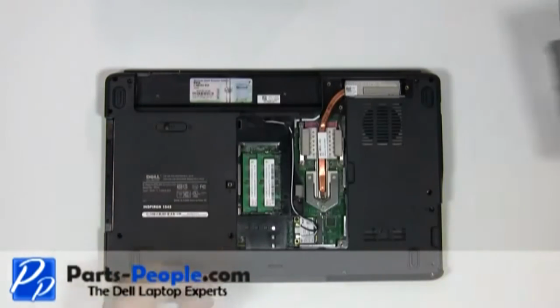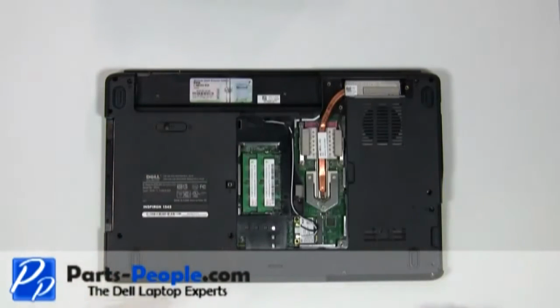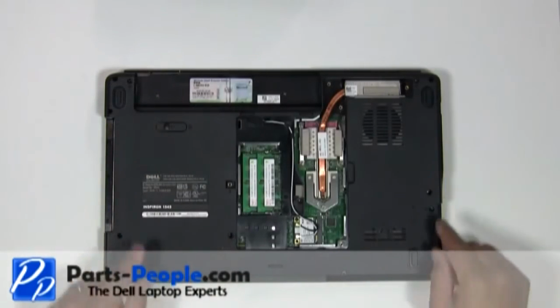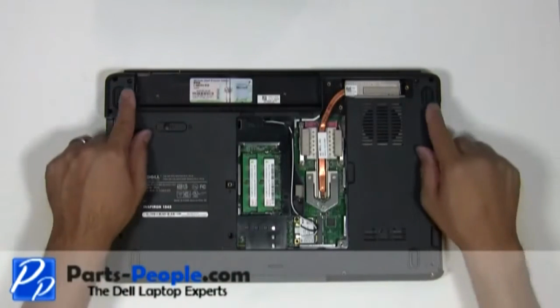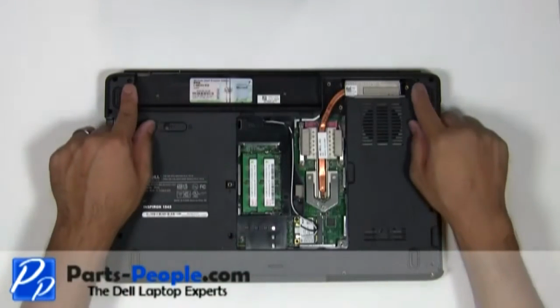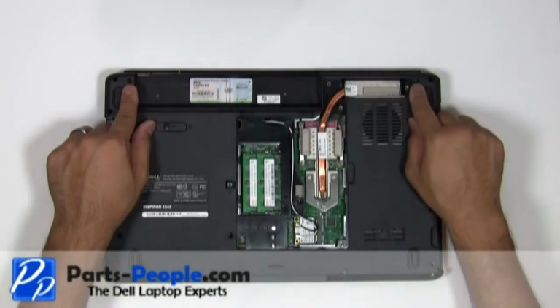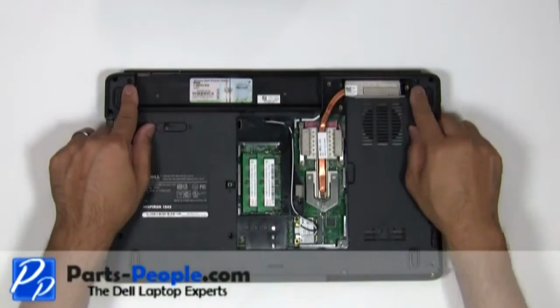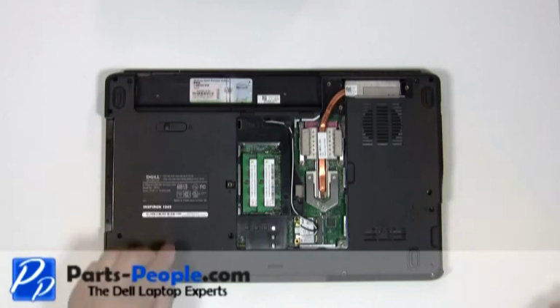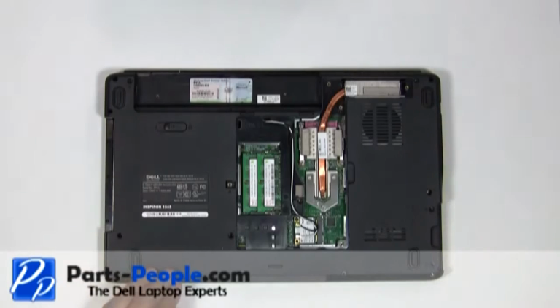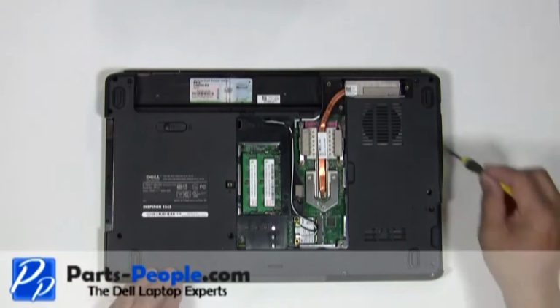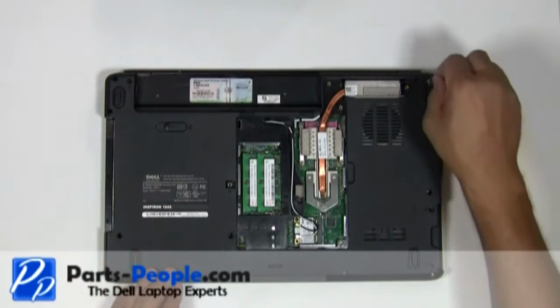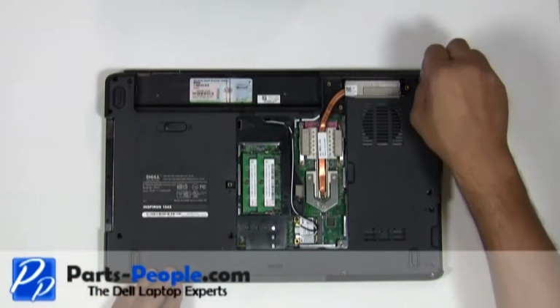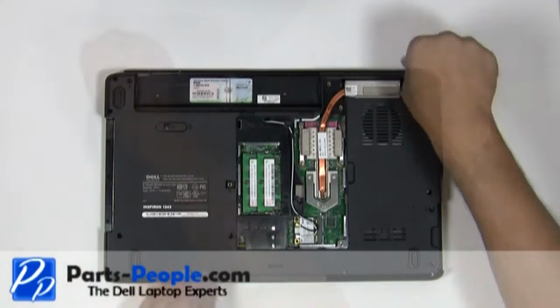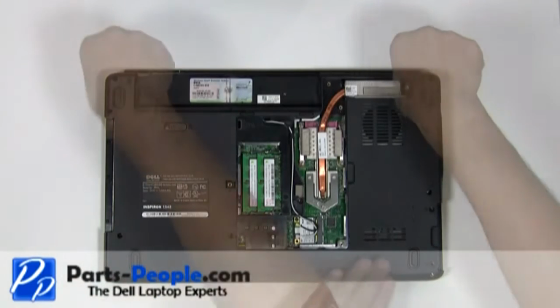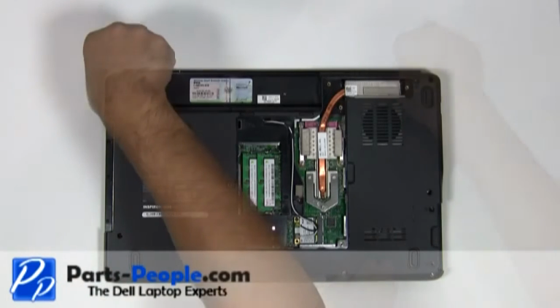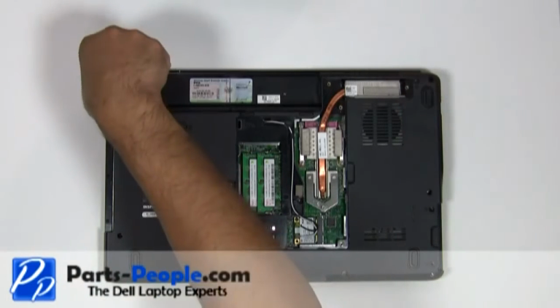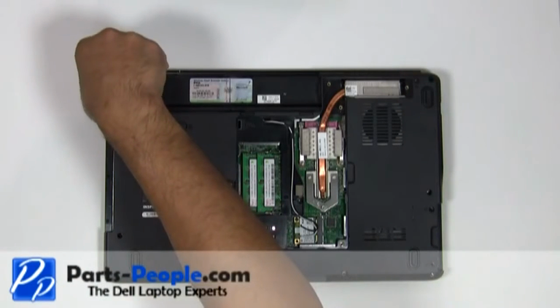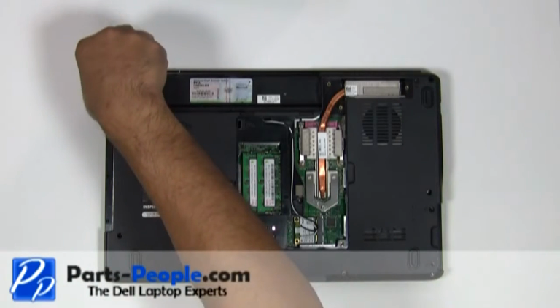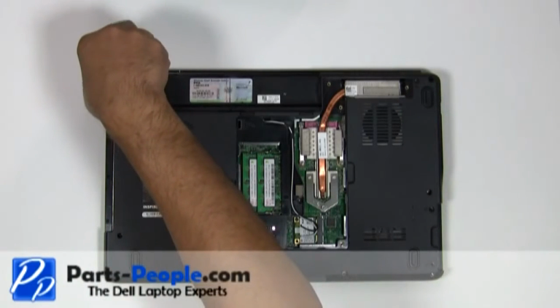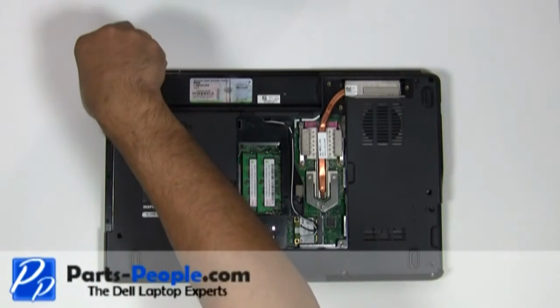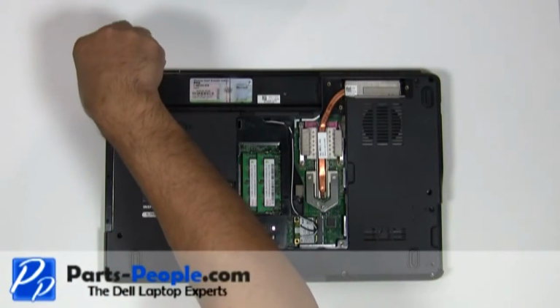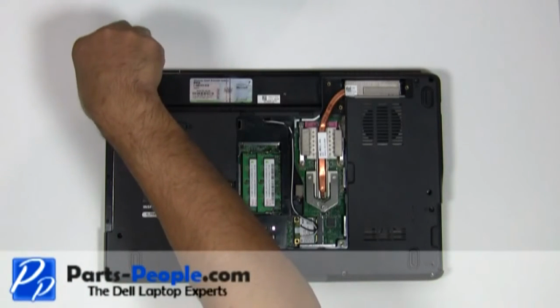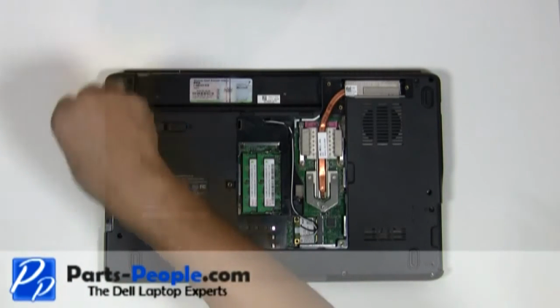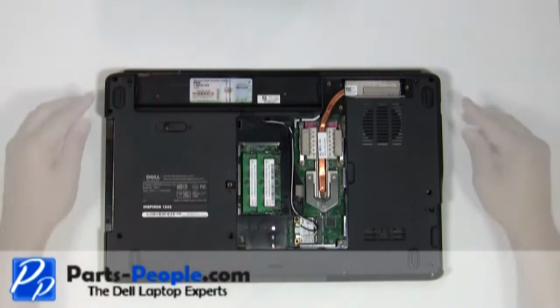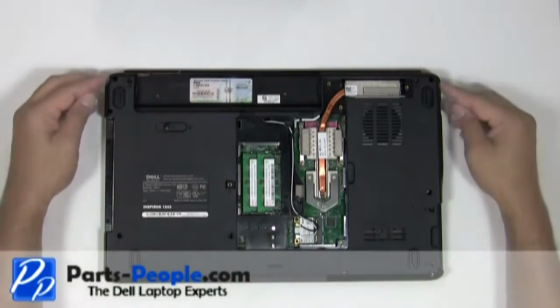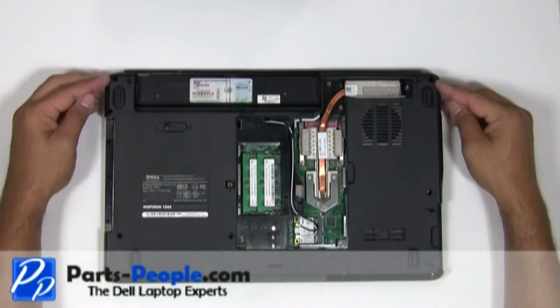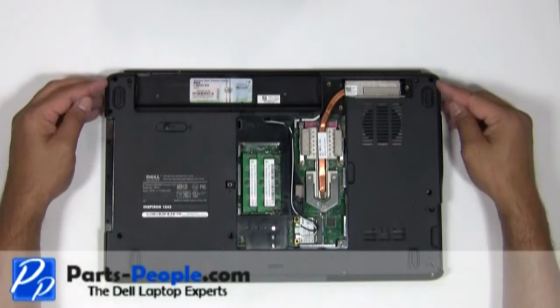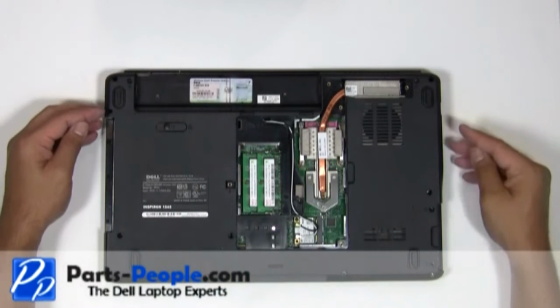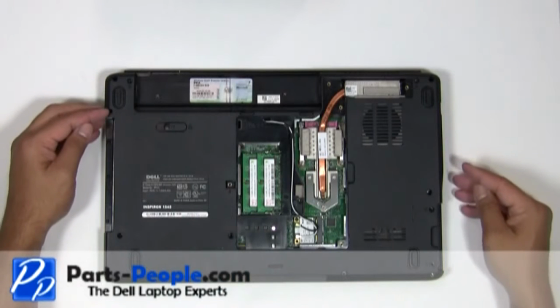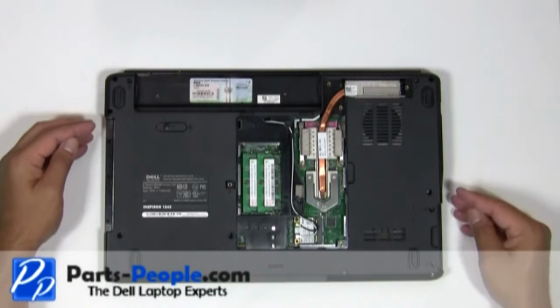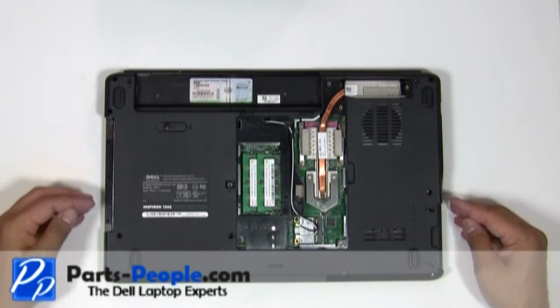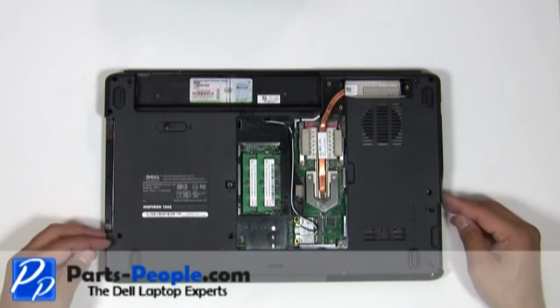Remove the two hinge screws holding the LCD display assembly to the base of the laptop. Unscrew the eleven screws that are holding down the touchpad palm rest to the base.